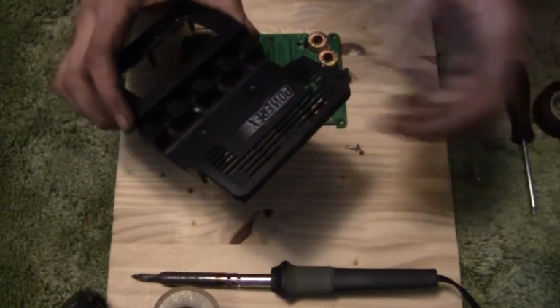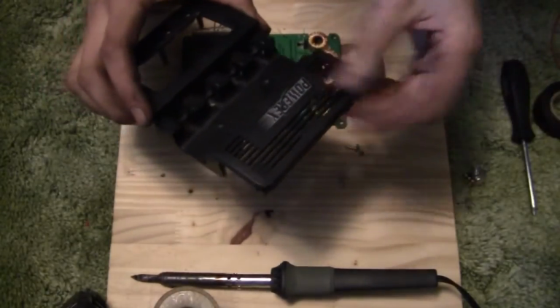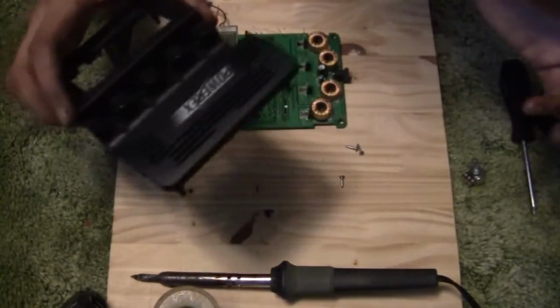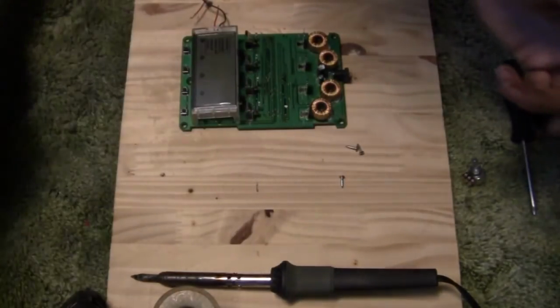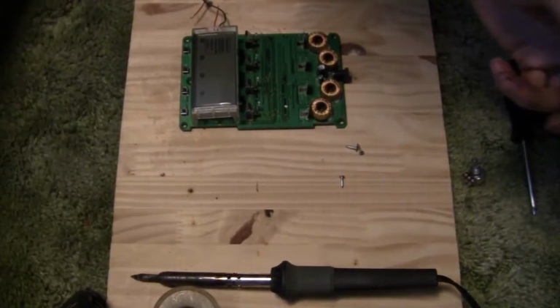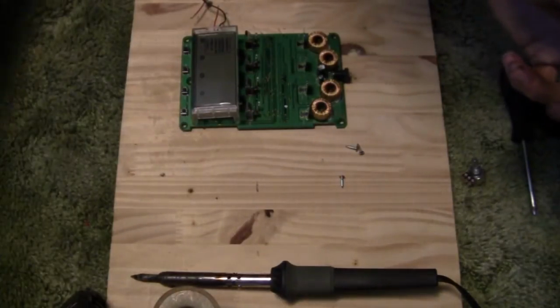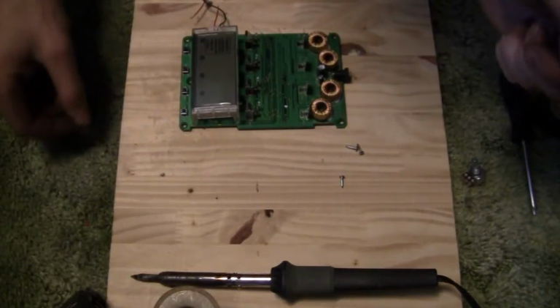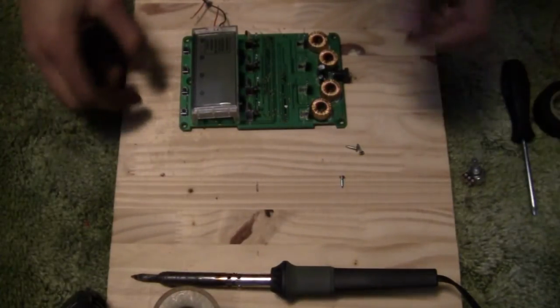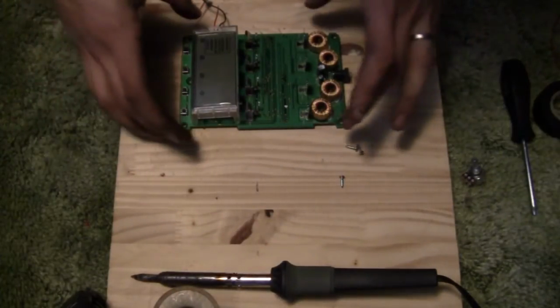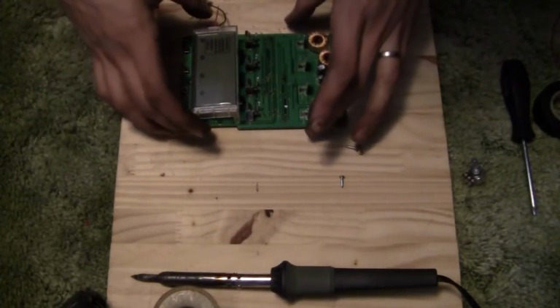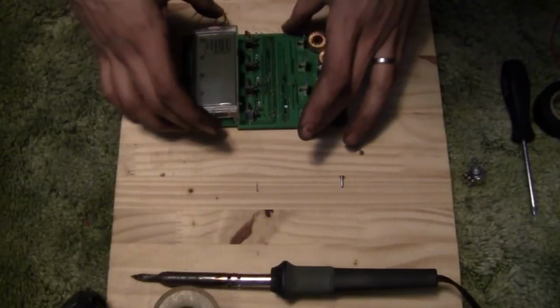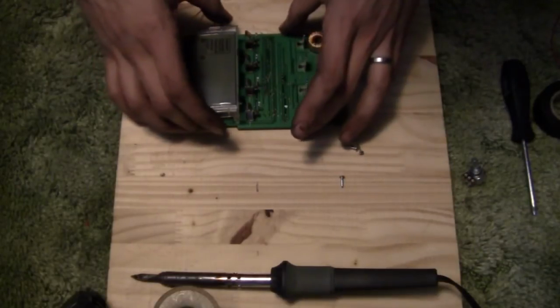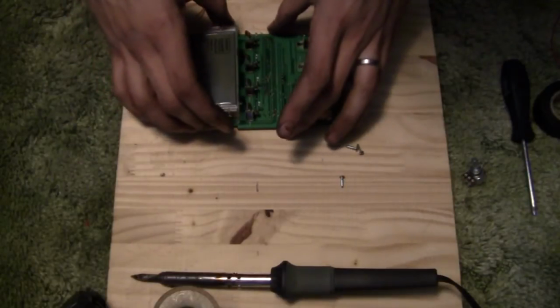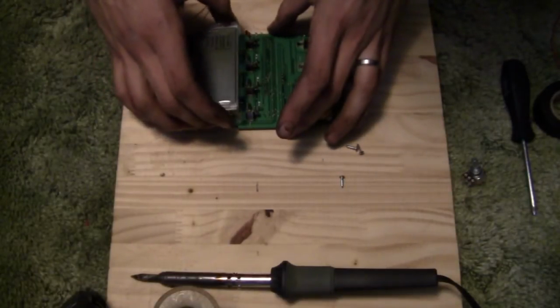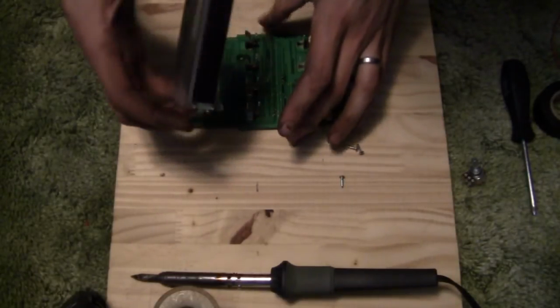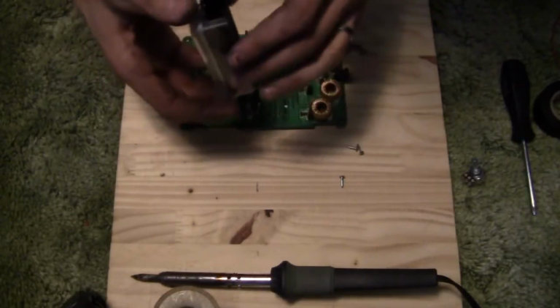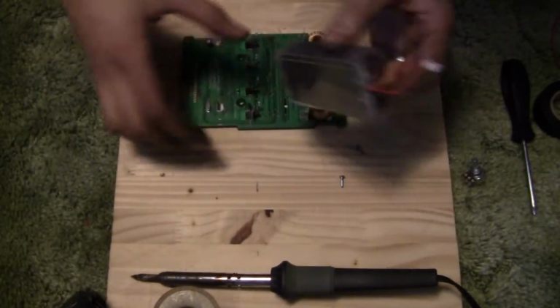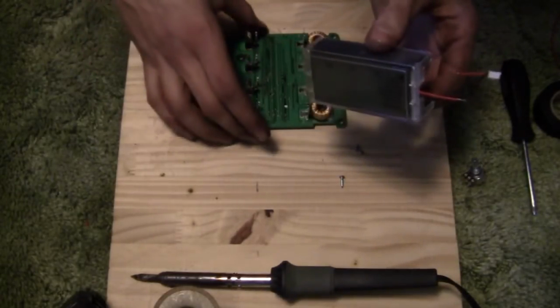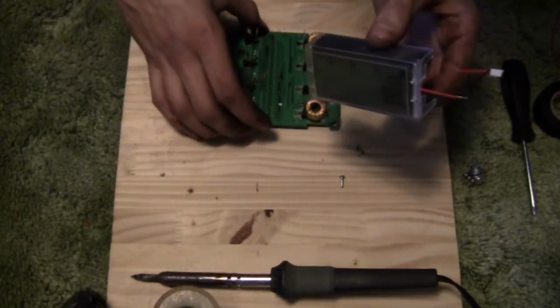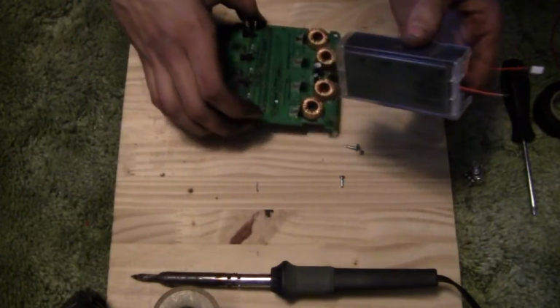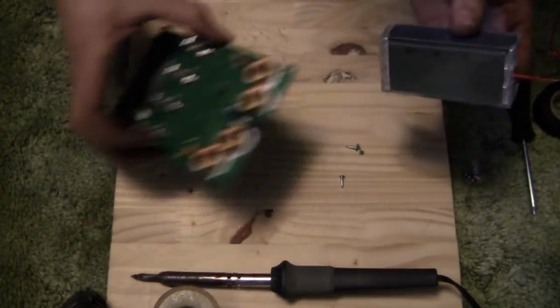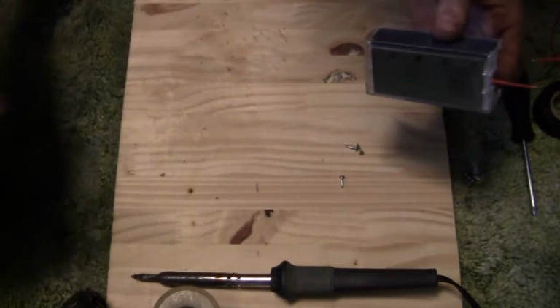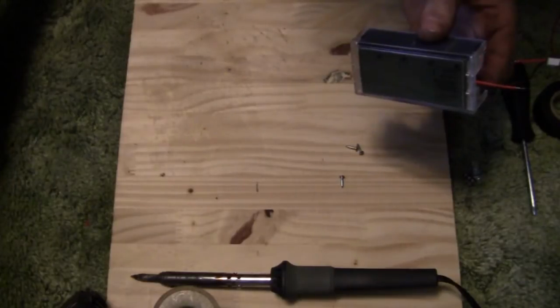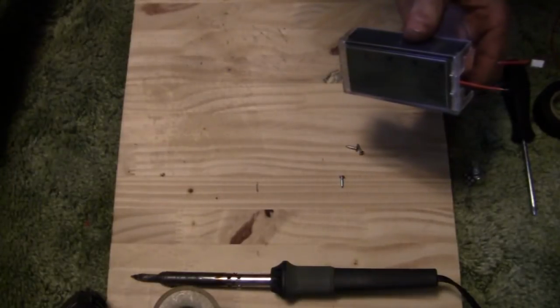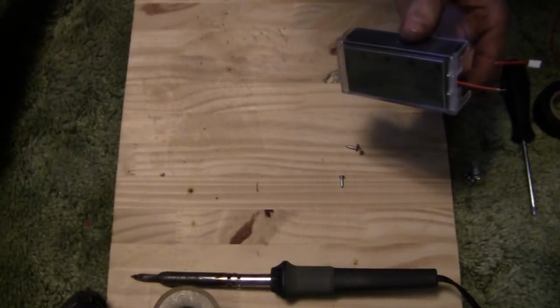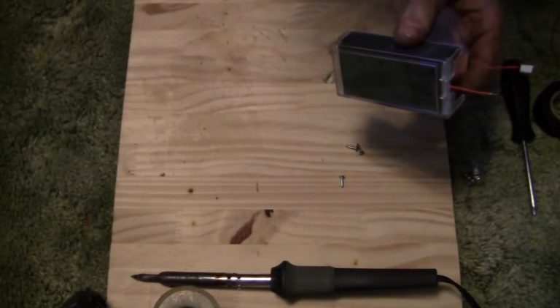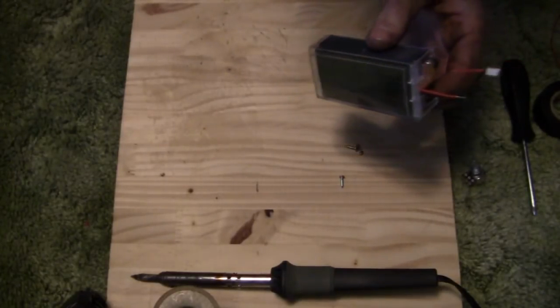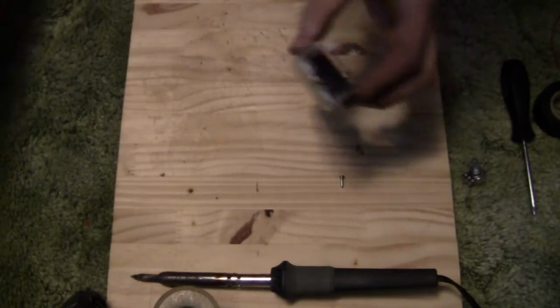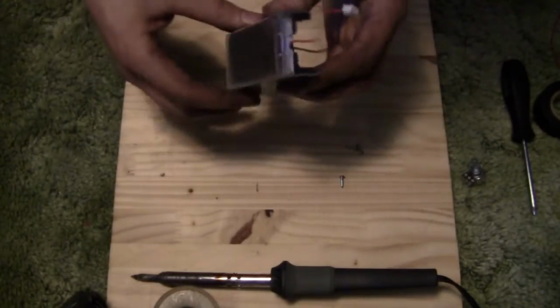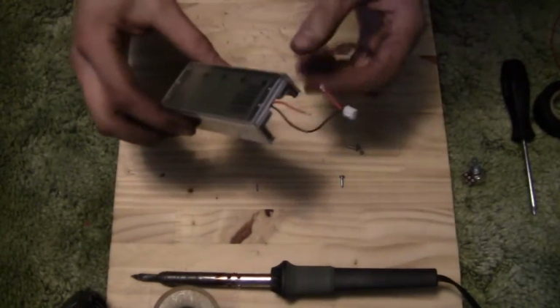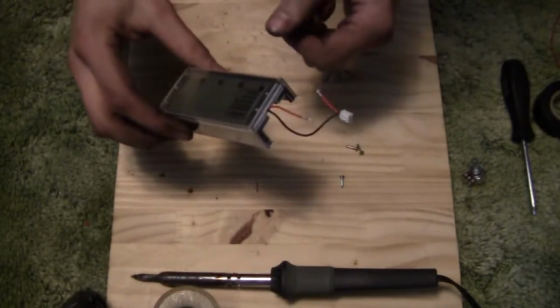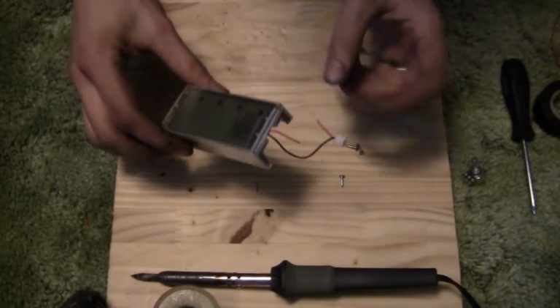So once you've got that out of the way, set that aside. You've got your board and your display. You're going to take your display off the board and set the board off to the side, as this is all we're going to be working on.